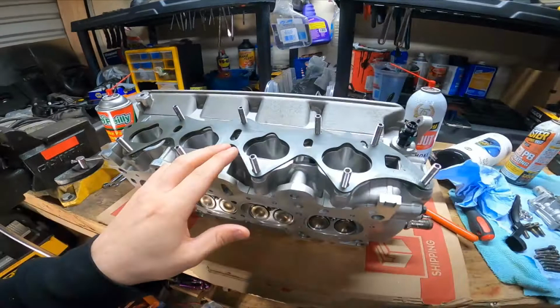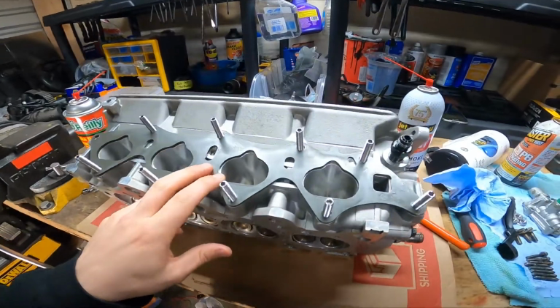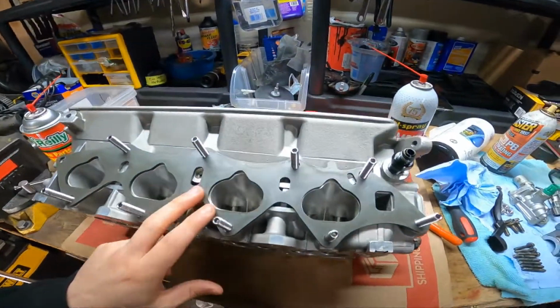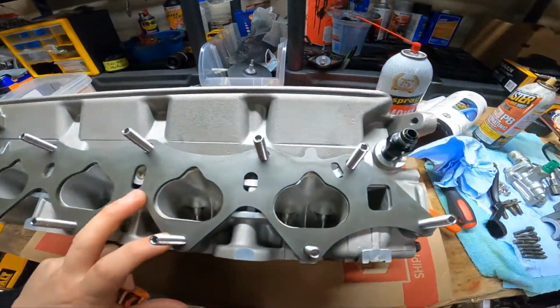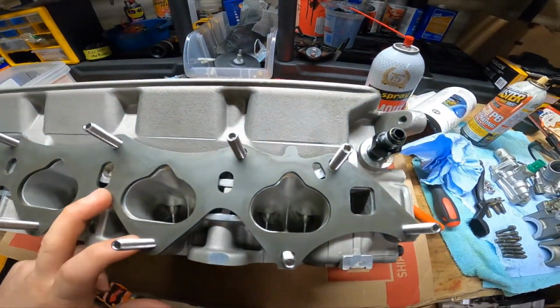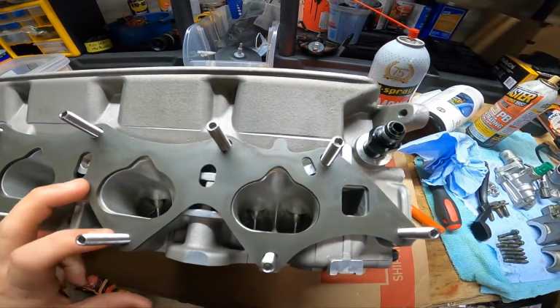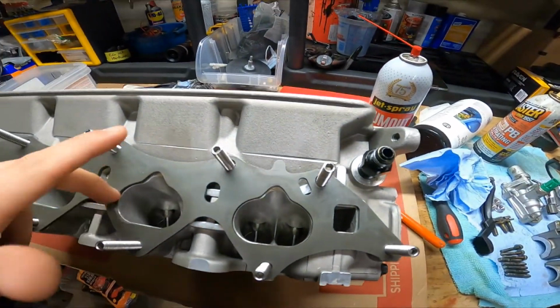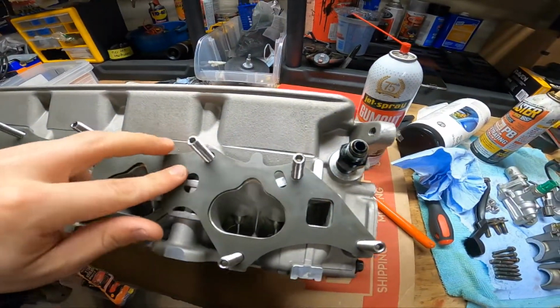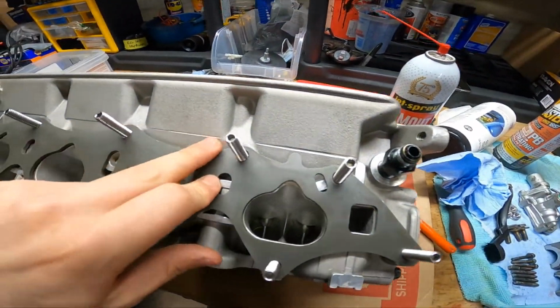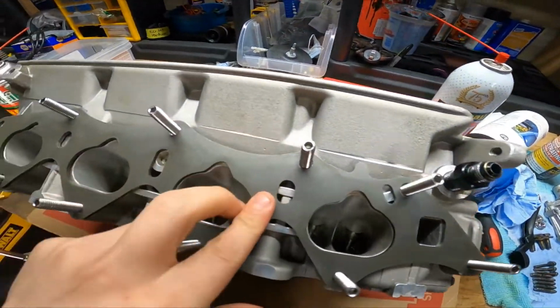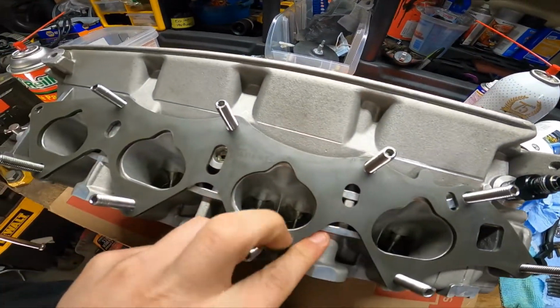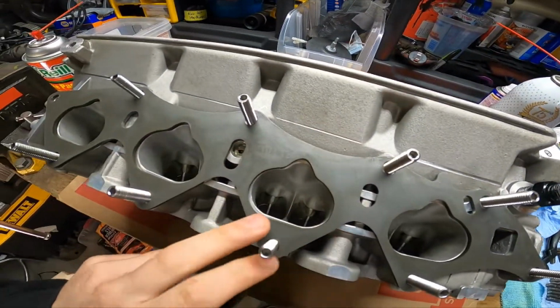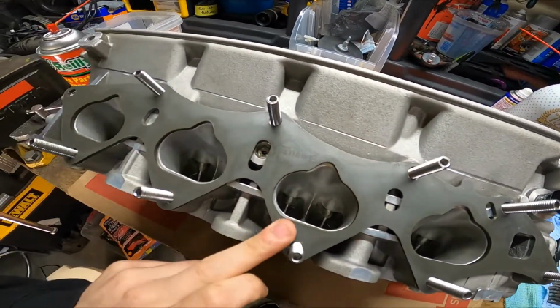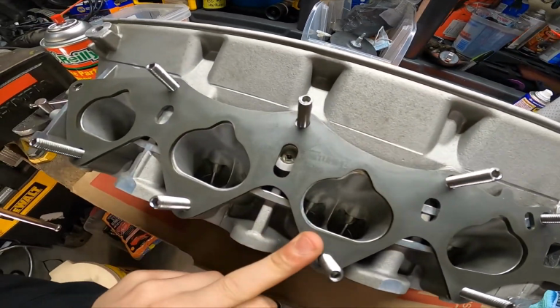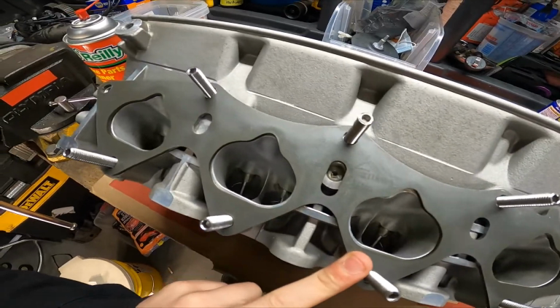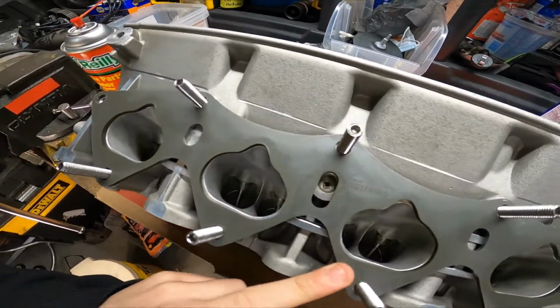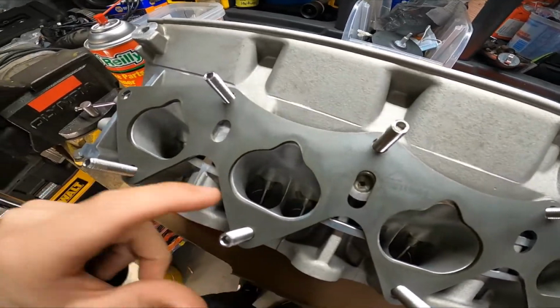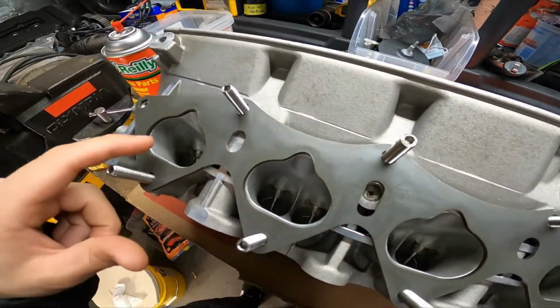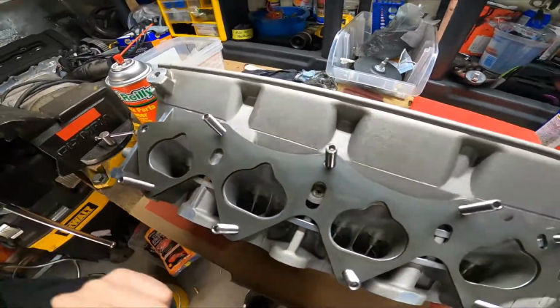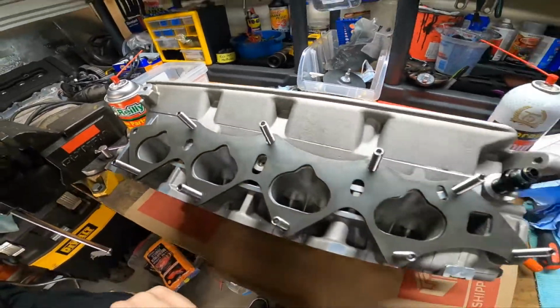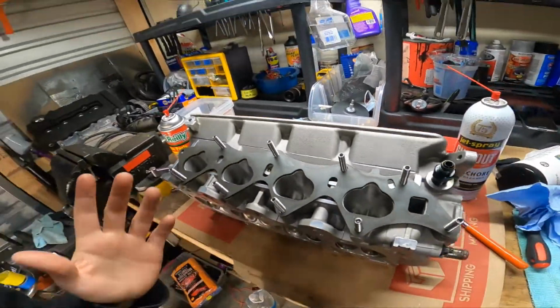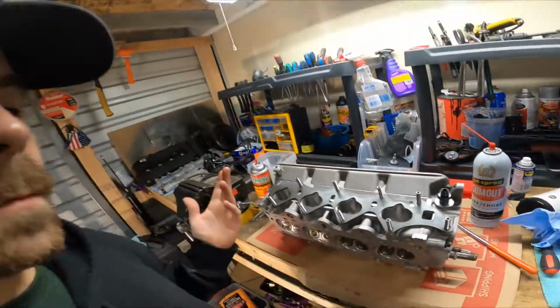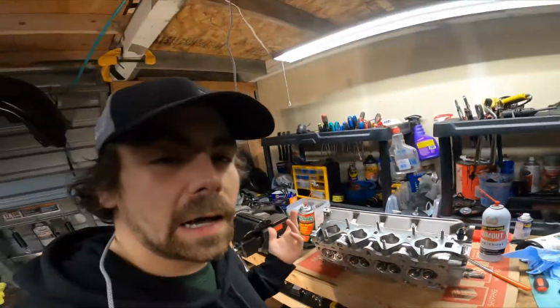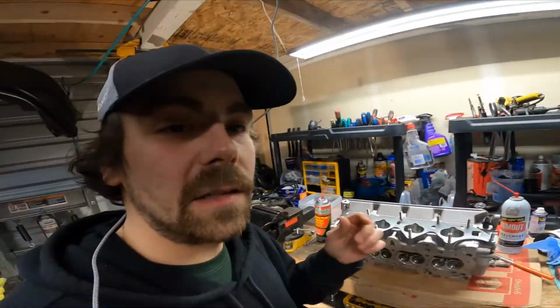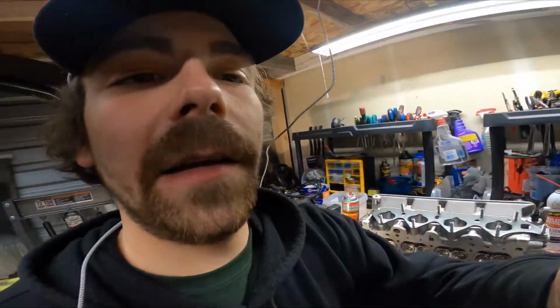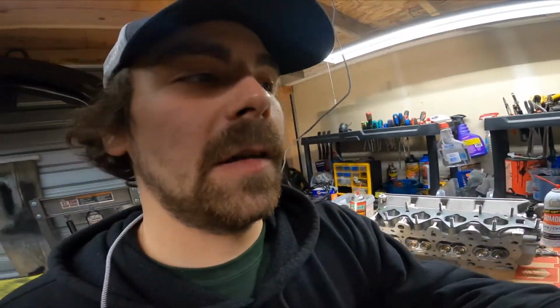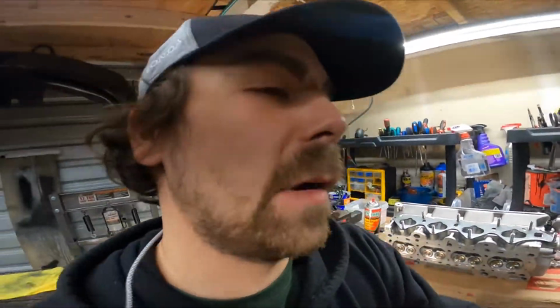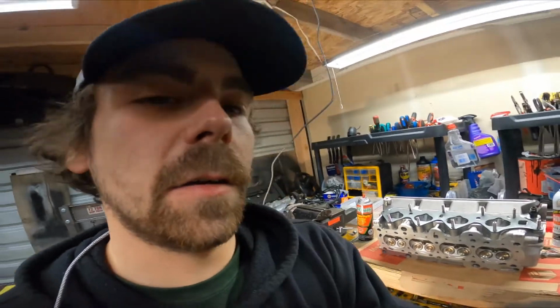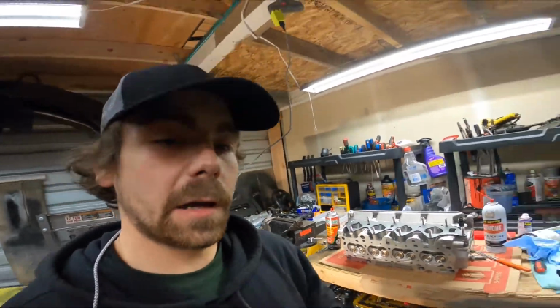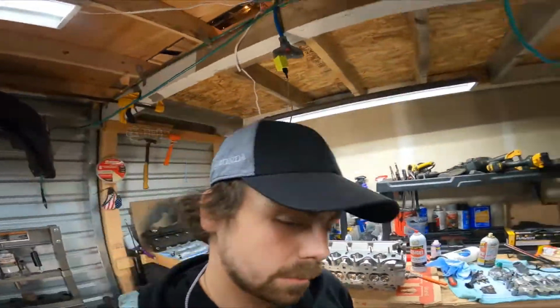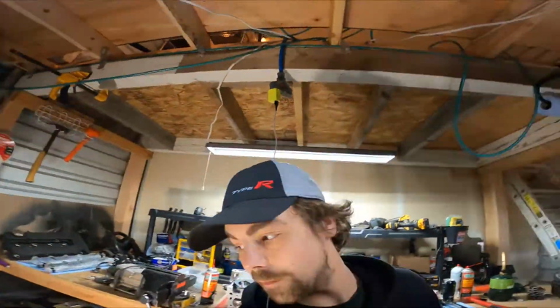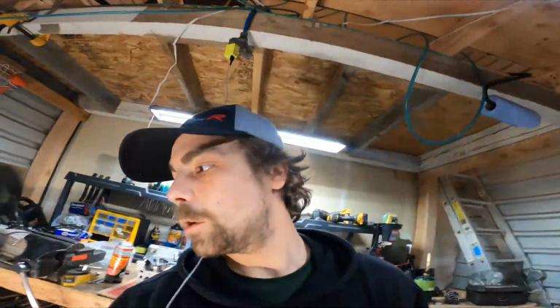As you guys can see here, we're pretty much port matched almost perfectly. There's a couple areas that could be touched up, but I think that's fine. I'm not going to cry about it.